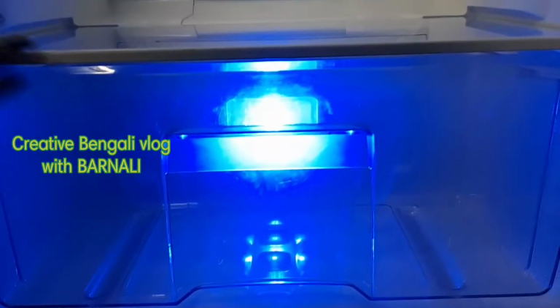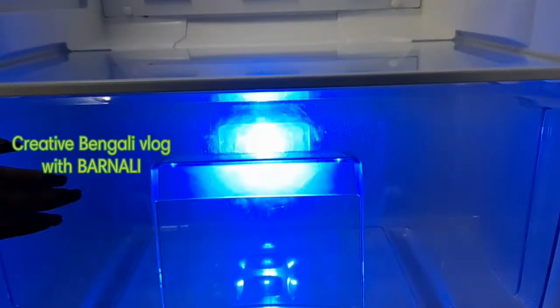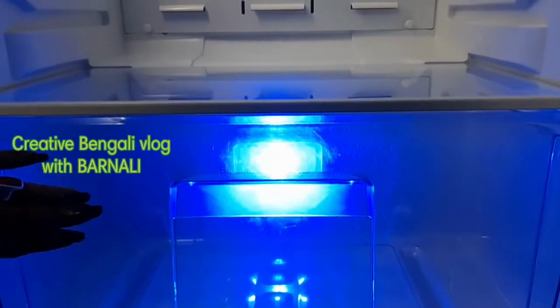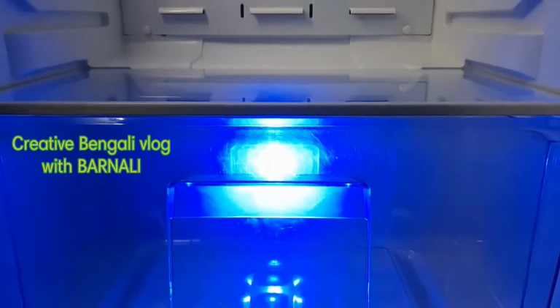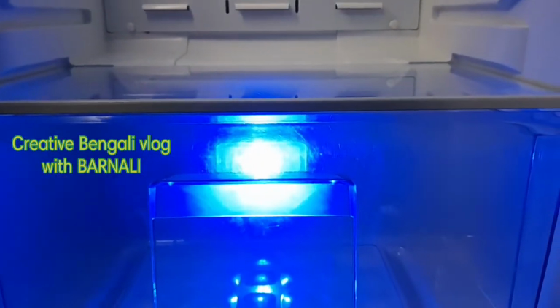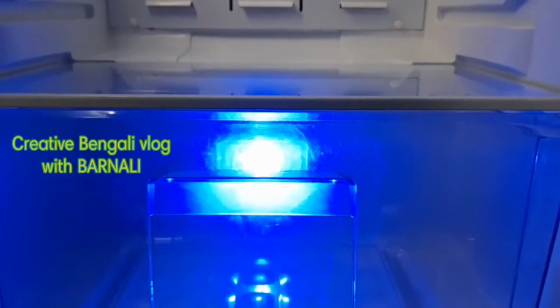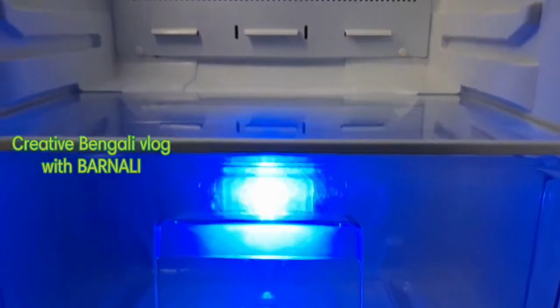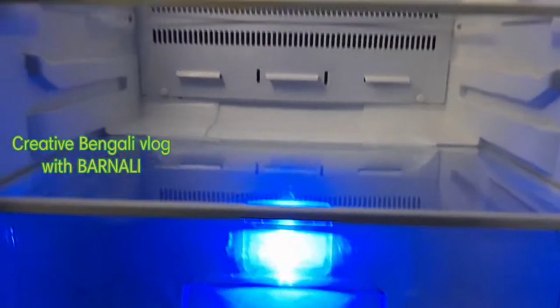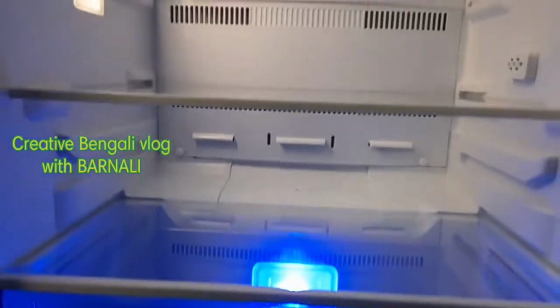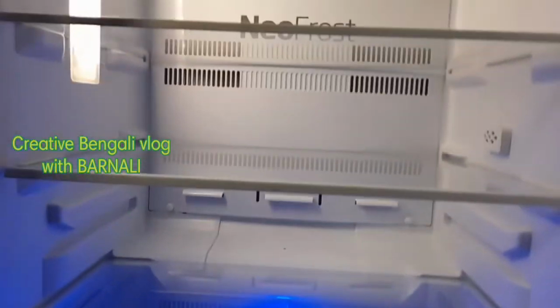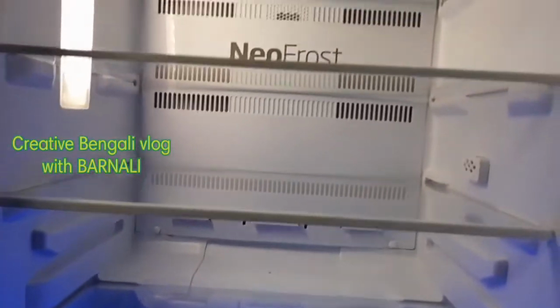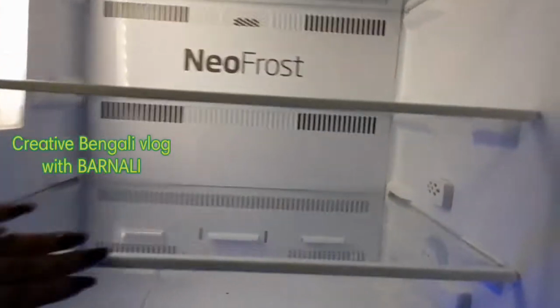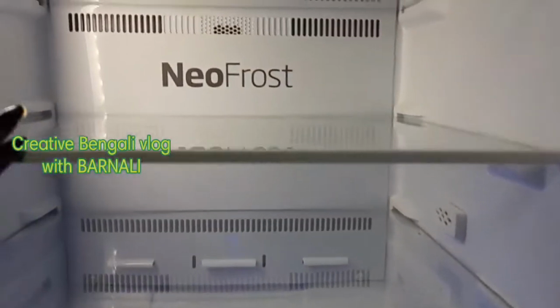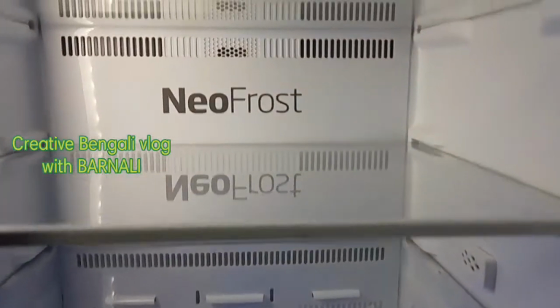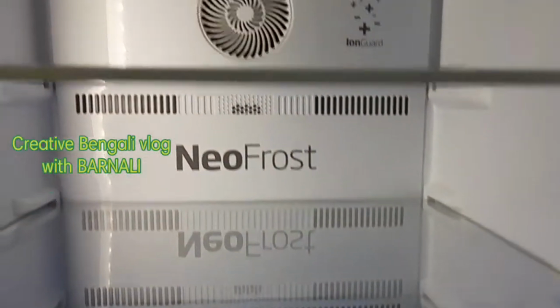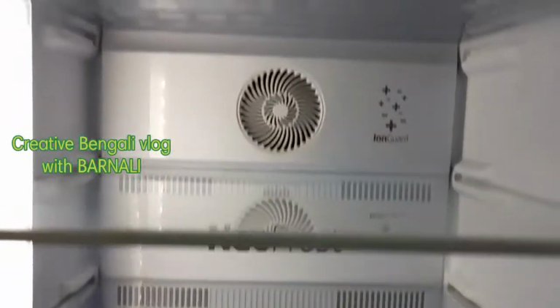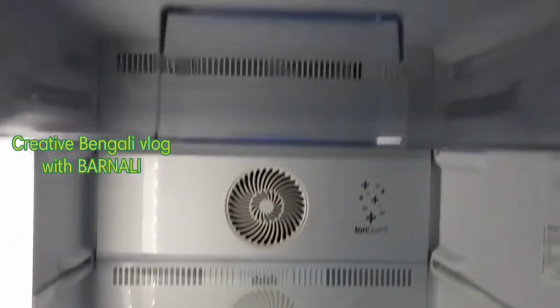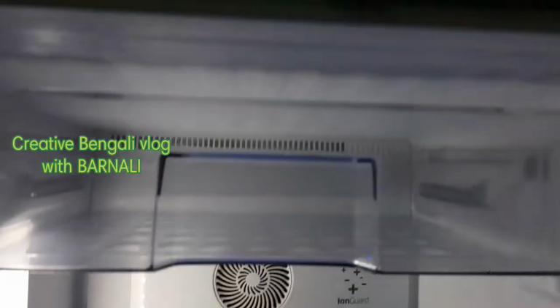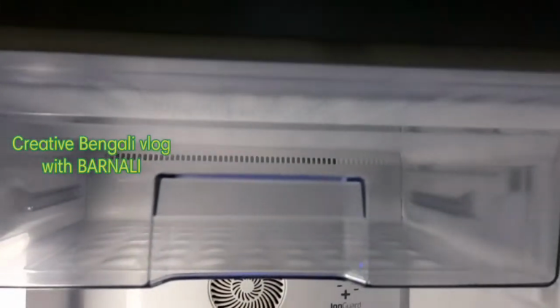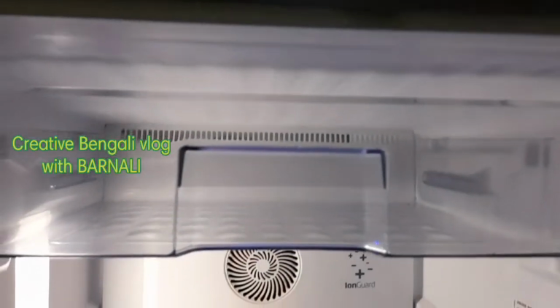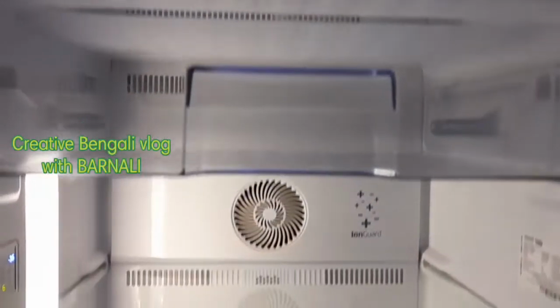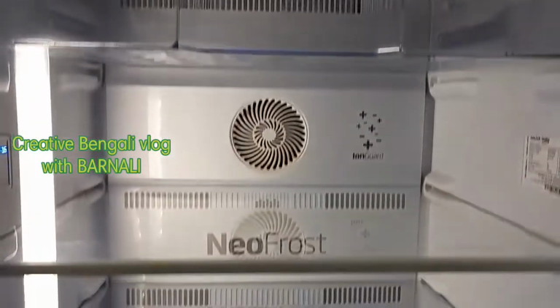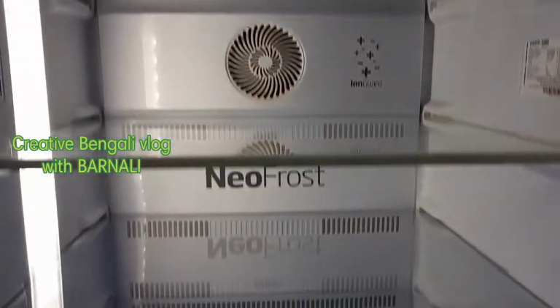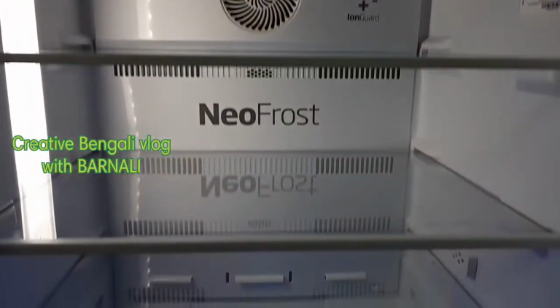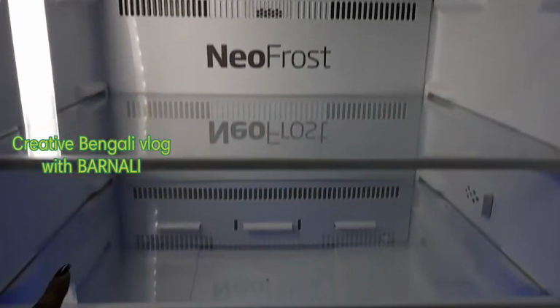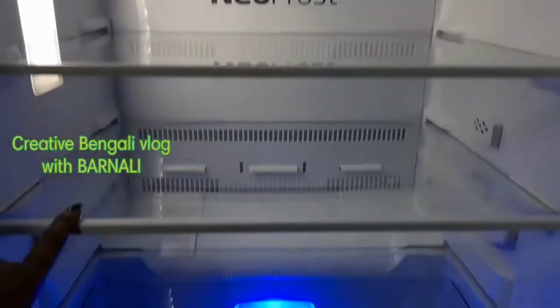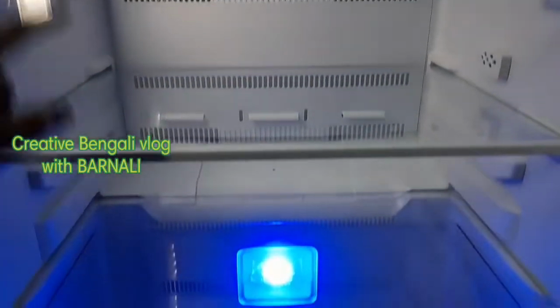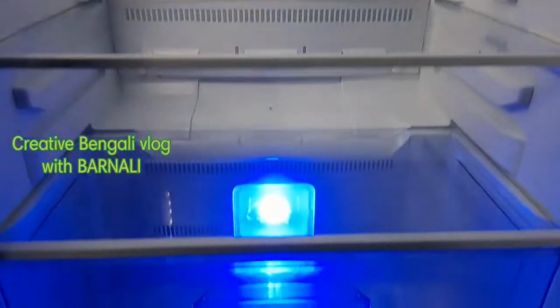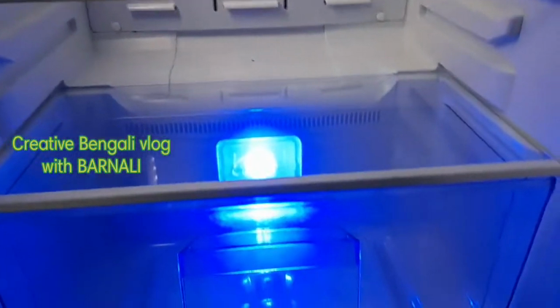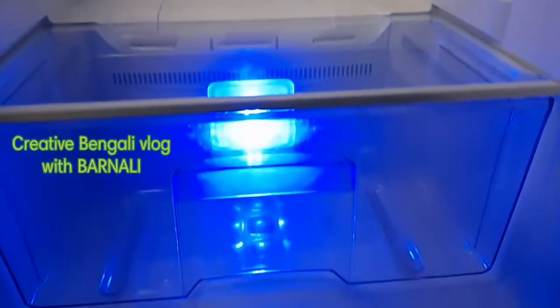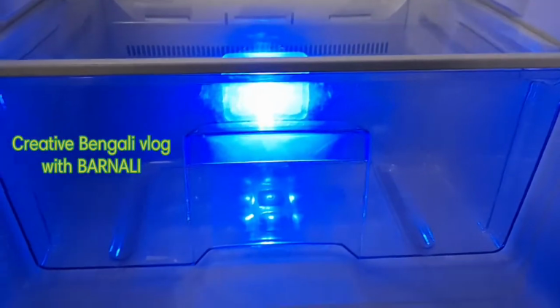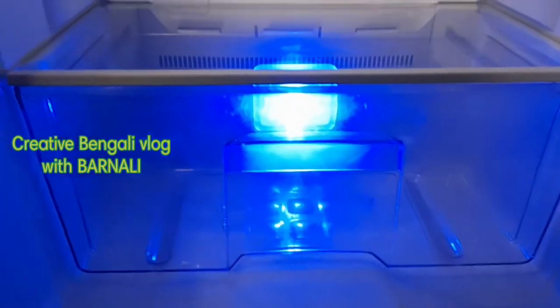This has 3 boards, which means 3 boards. There are also 3 boards with the vegetable boards. There is also one more board, which makes 4 boards.